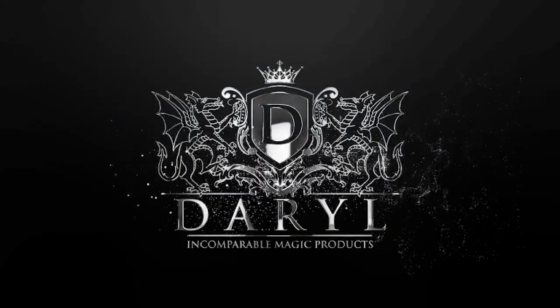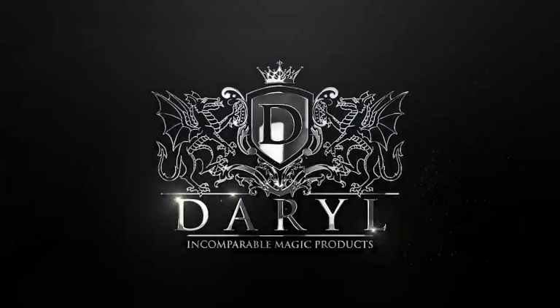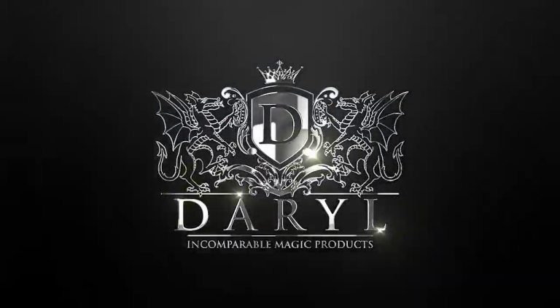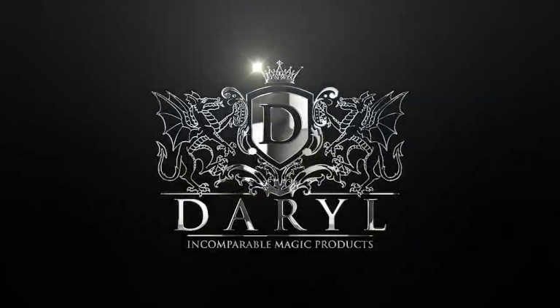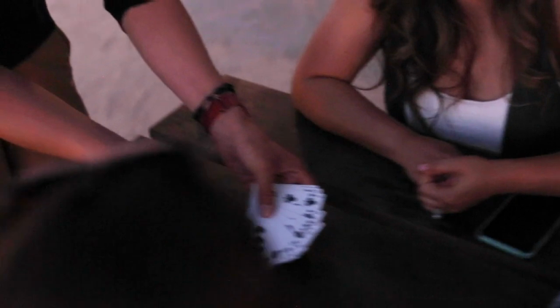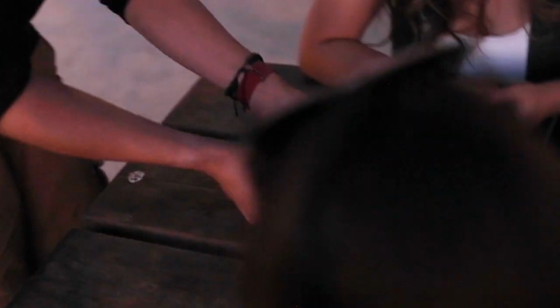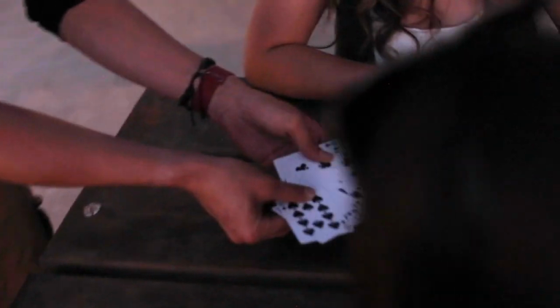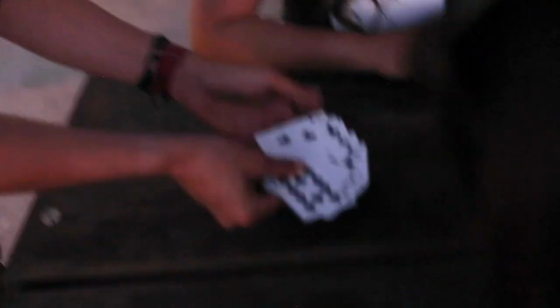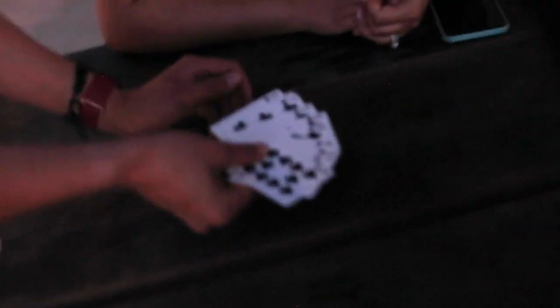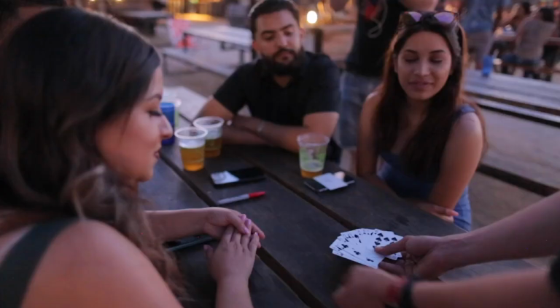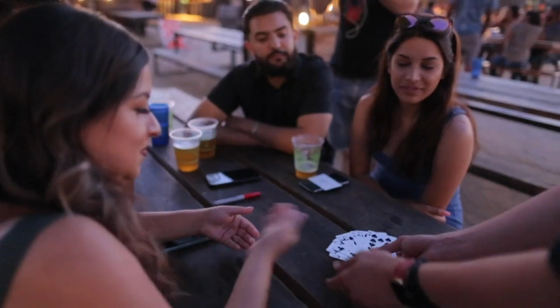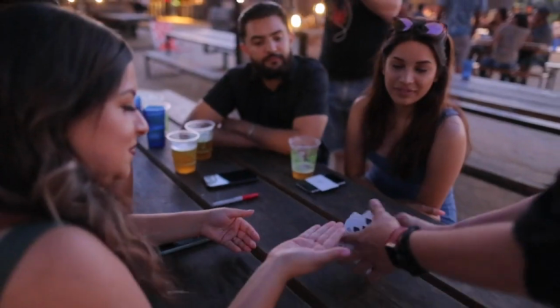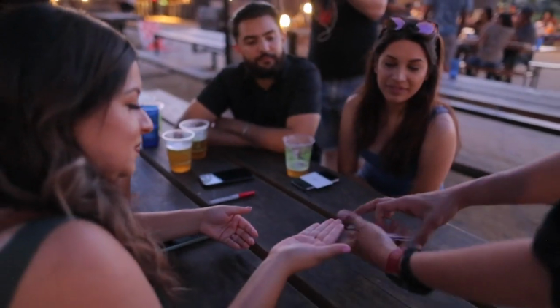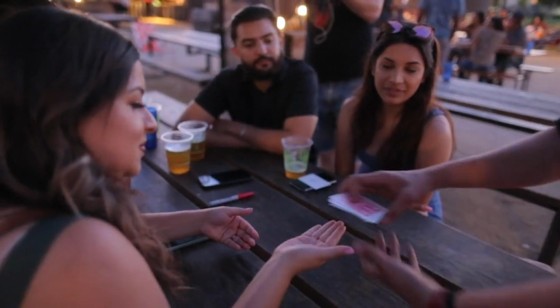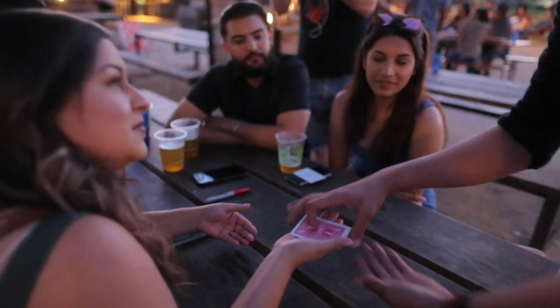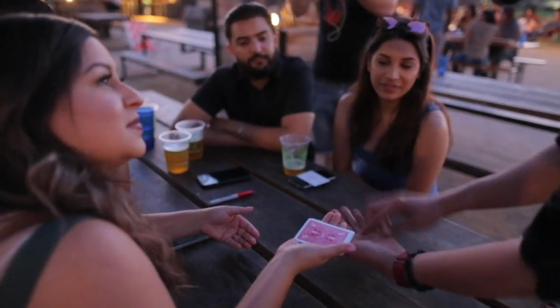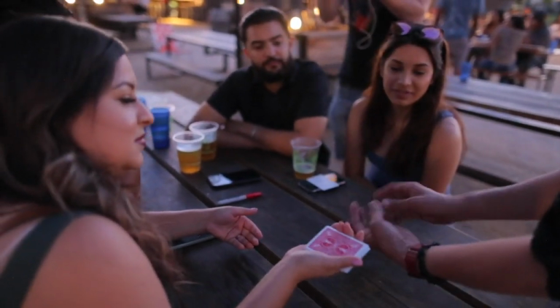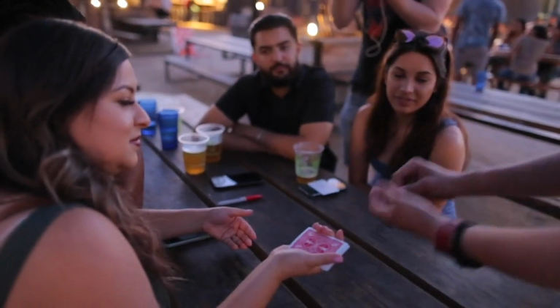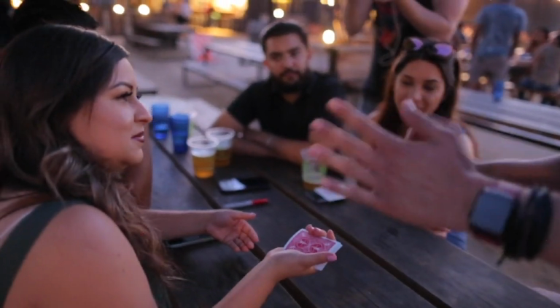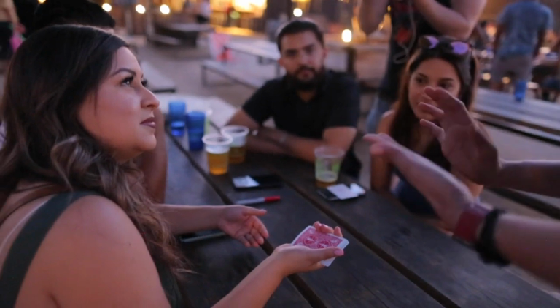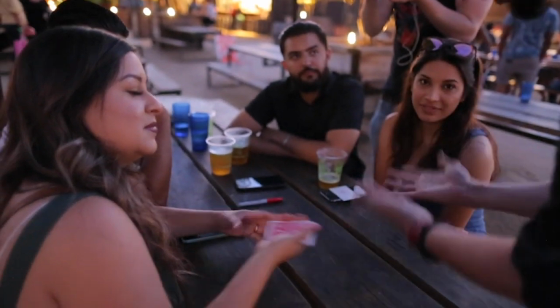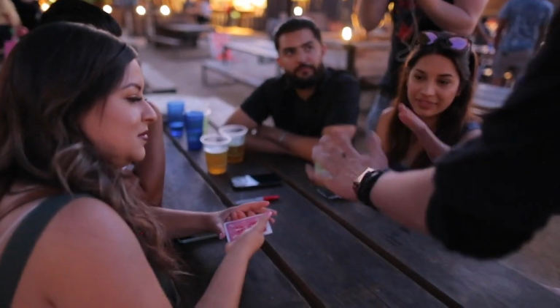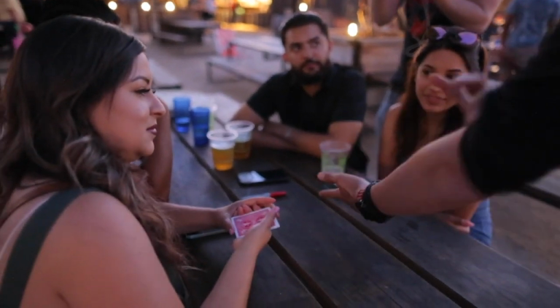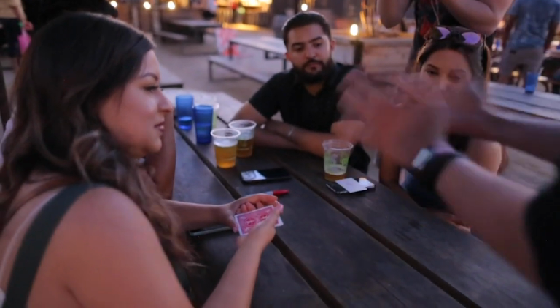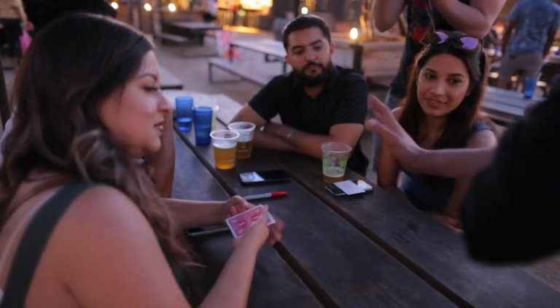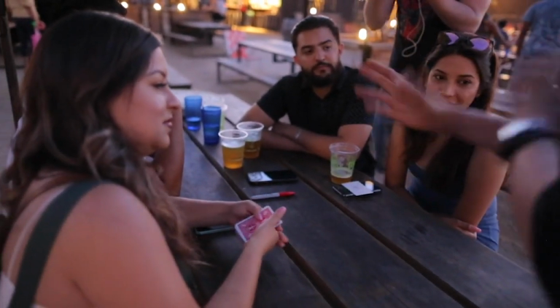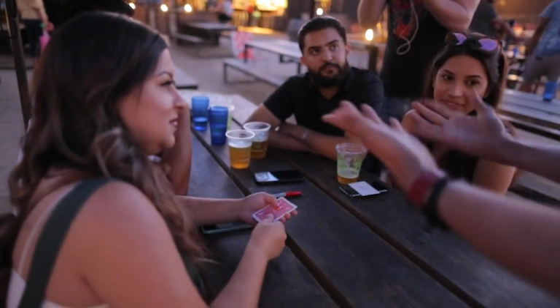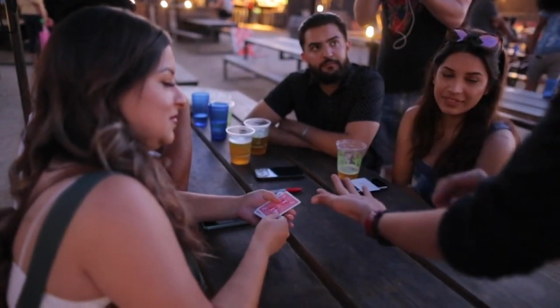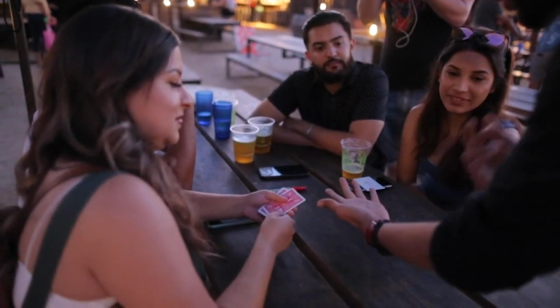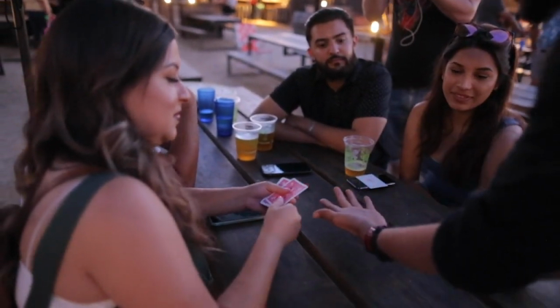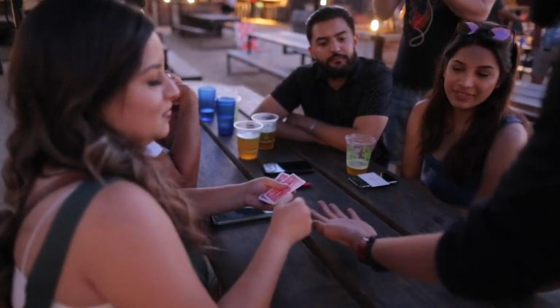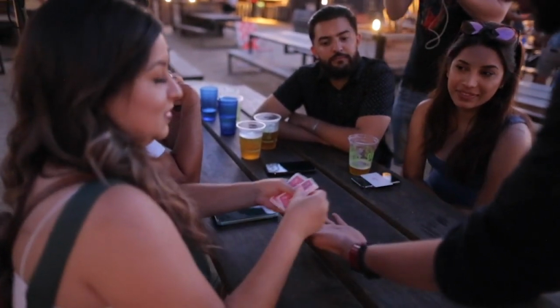What have we got here? All black cards. Correct. Can you hold your hand out for me? You're going to deal the cards into my hand and you're going to count them out loud. I have no extra cards, no funny business, no sleeves or anything weird.